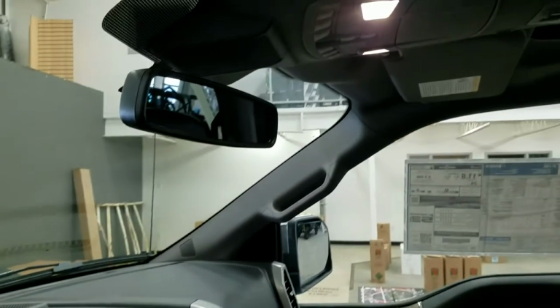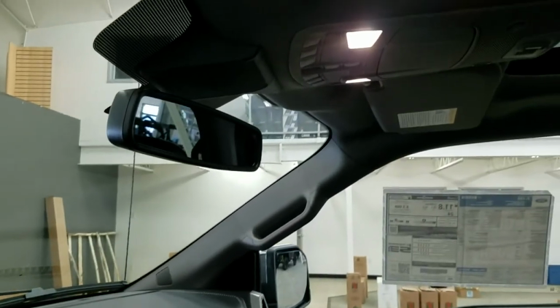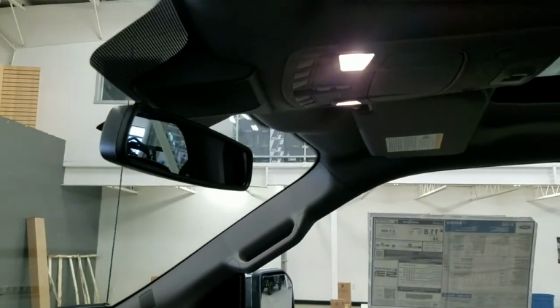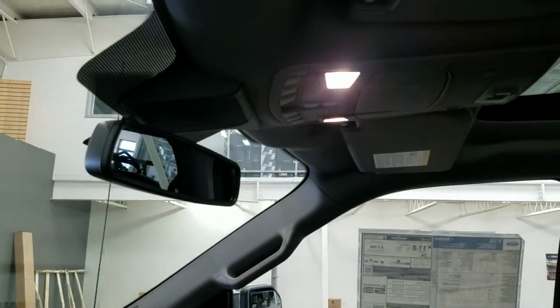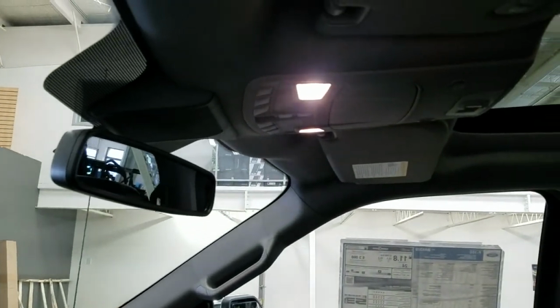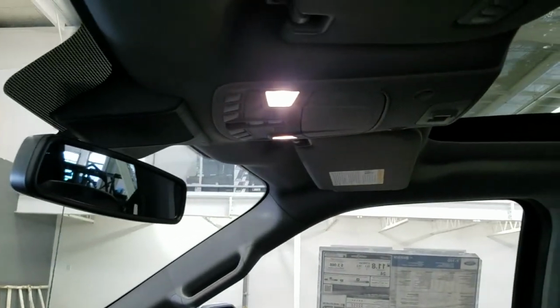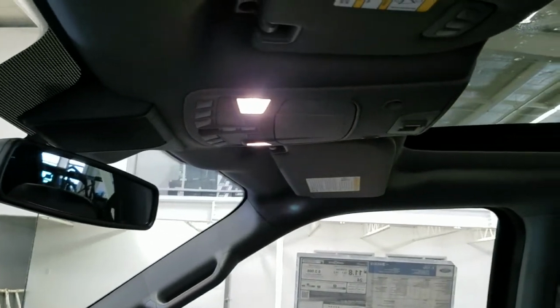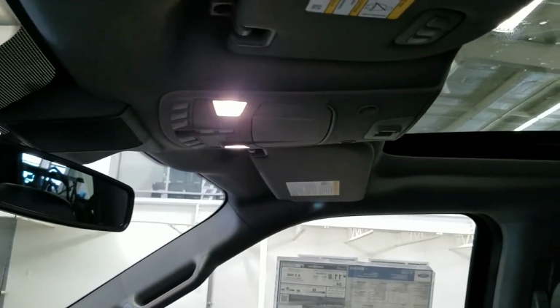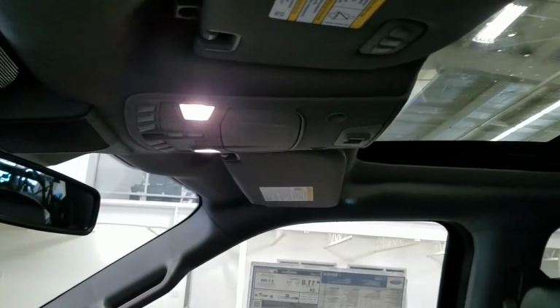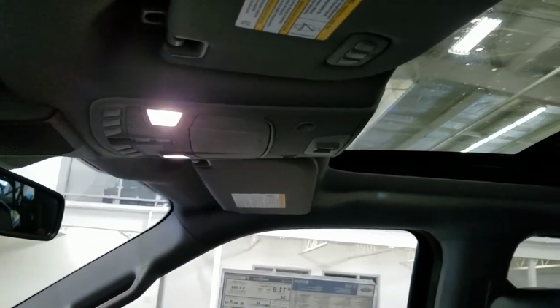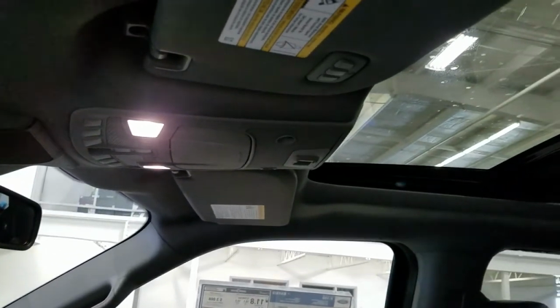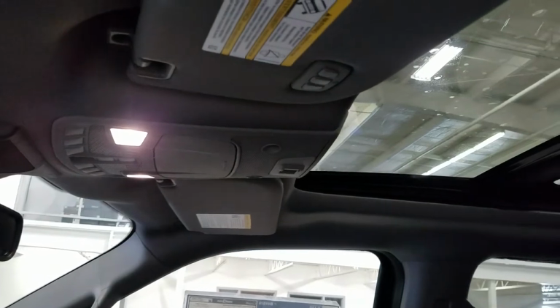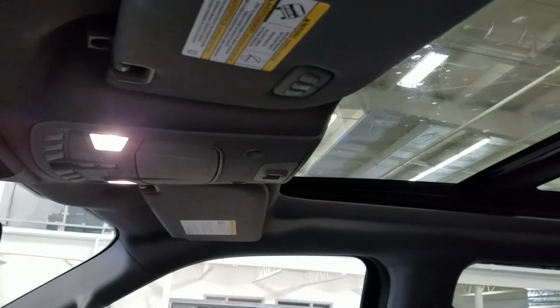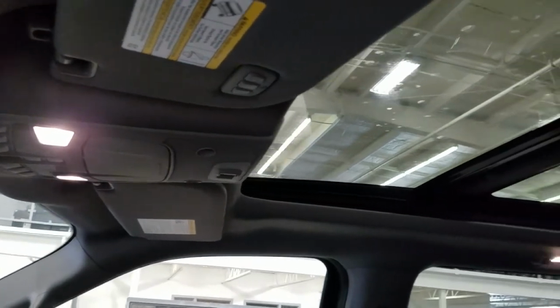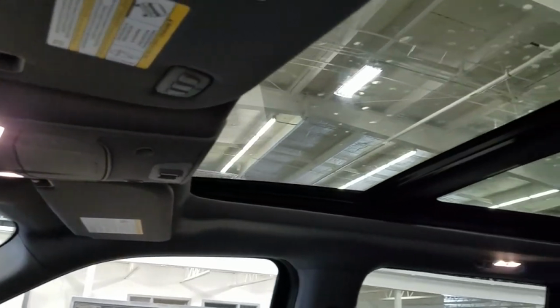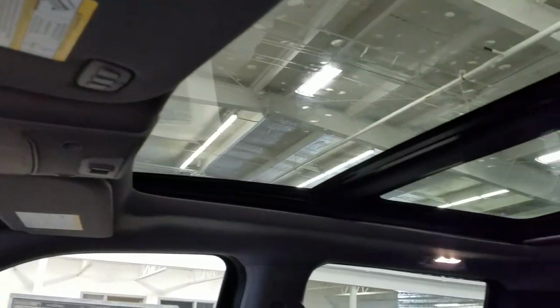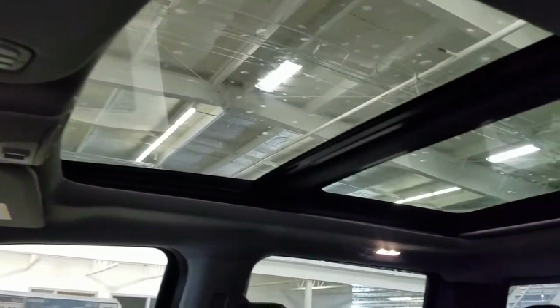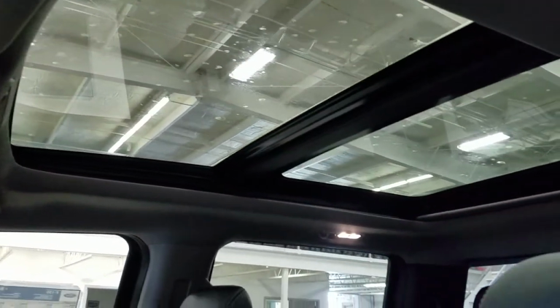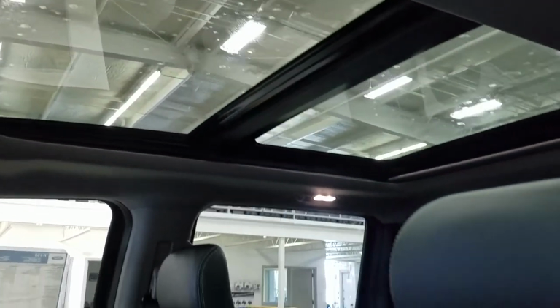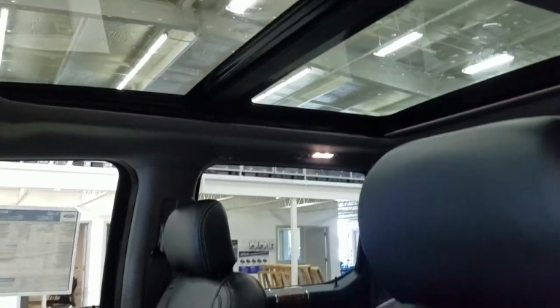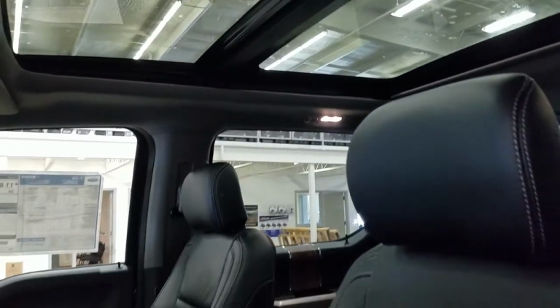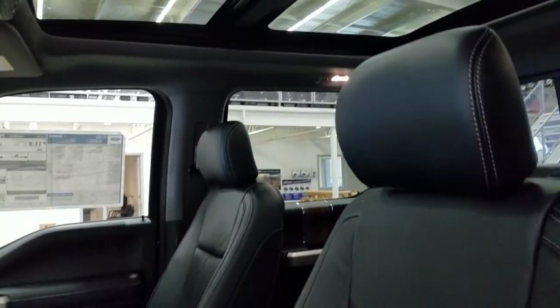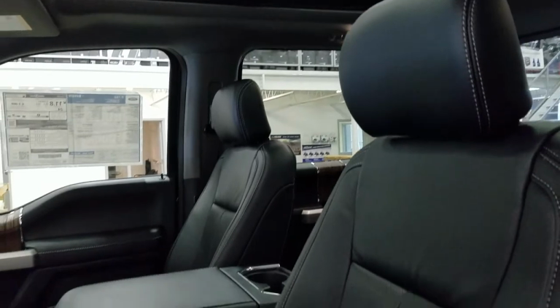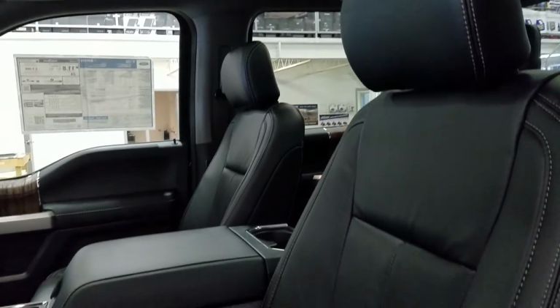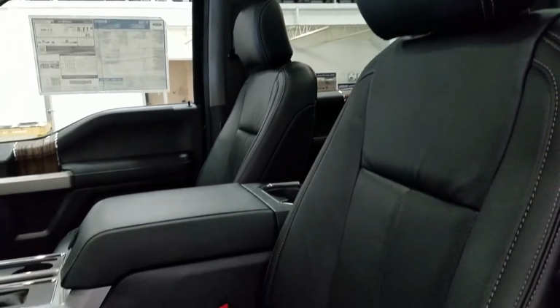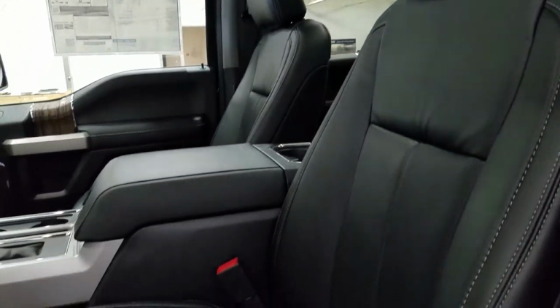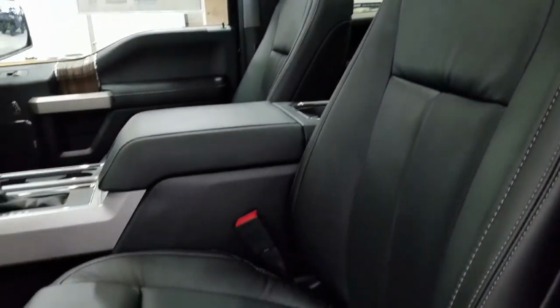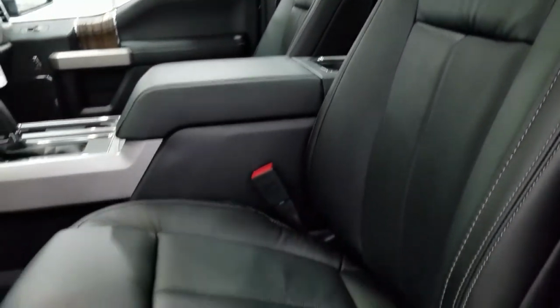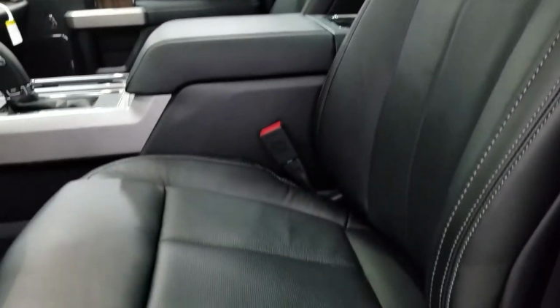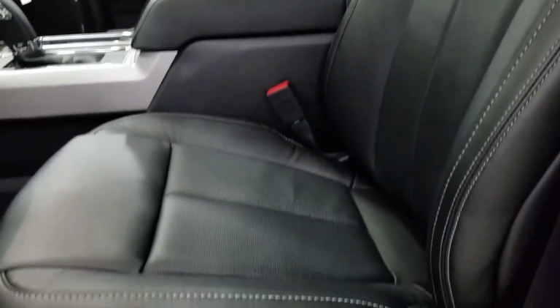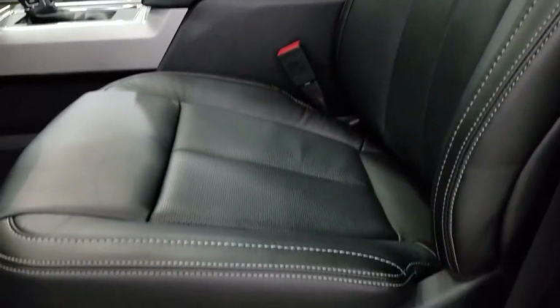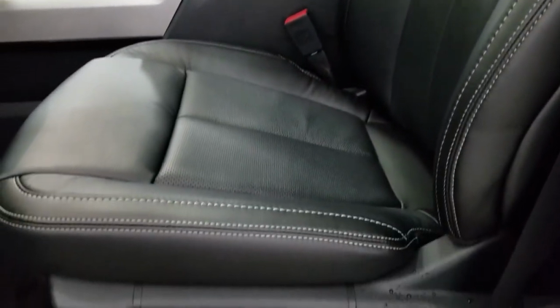Up above, we have our auto-dimming rearview mirror, with cabin lights that provide ambient lighting. We also have three garage door opener controls and our beautiful twin panel moonroof. And as we look down at our interior, we have our beautiful black leather seating that comes with a fully adjustable seat with lumbar support.